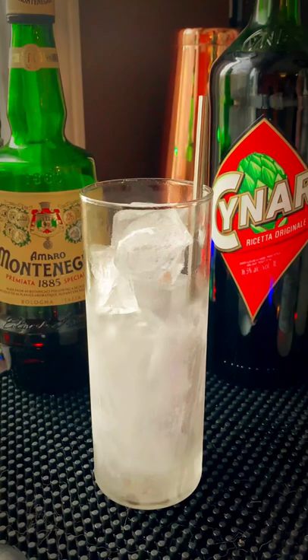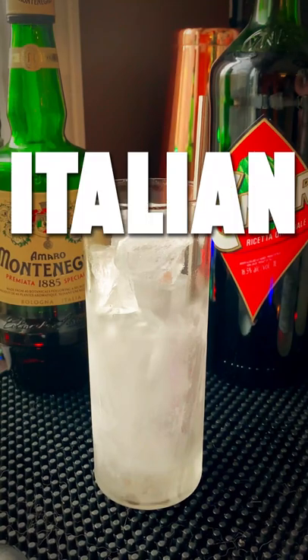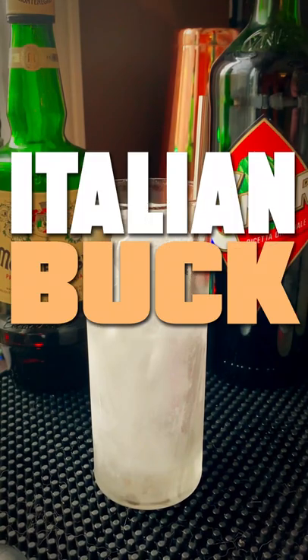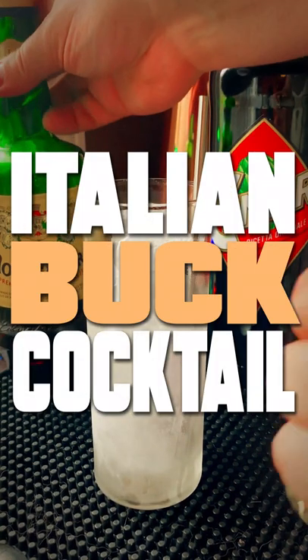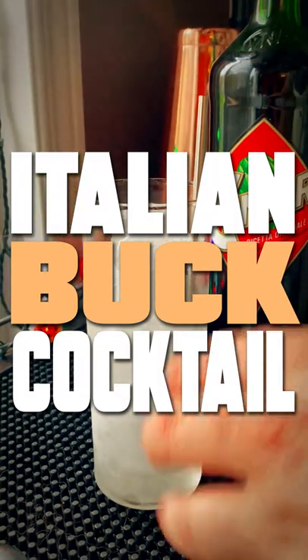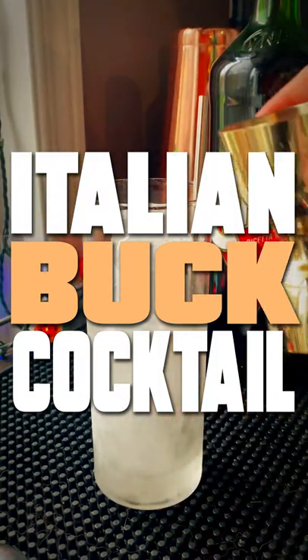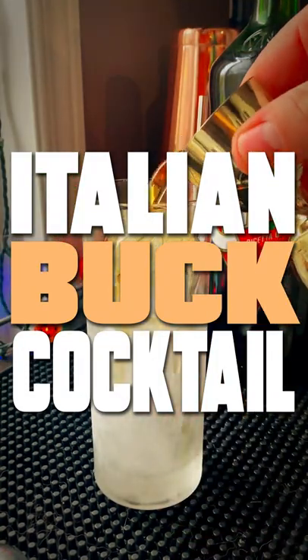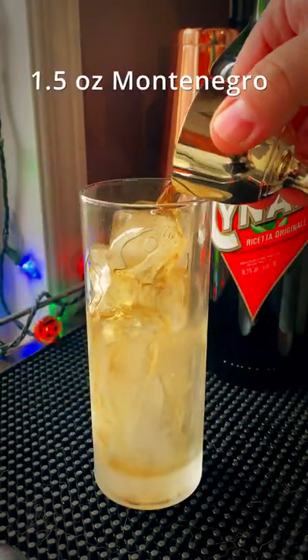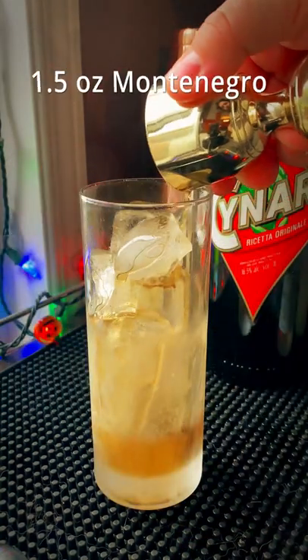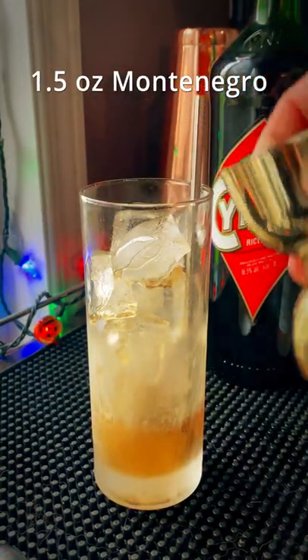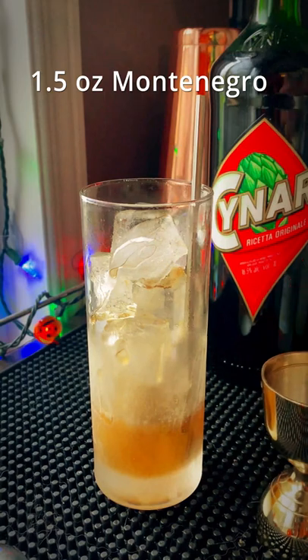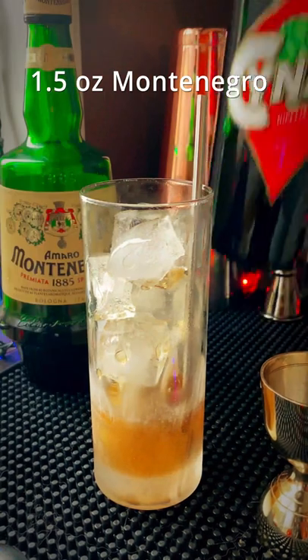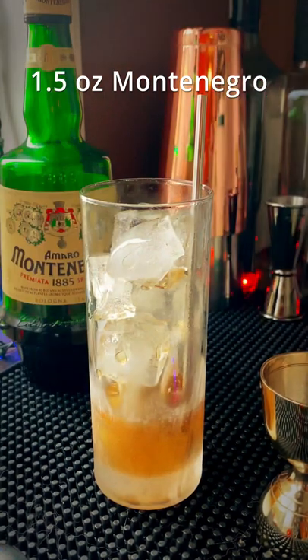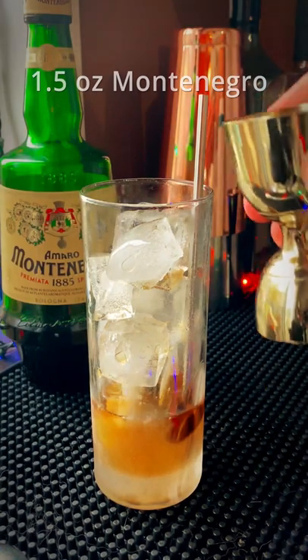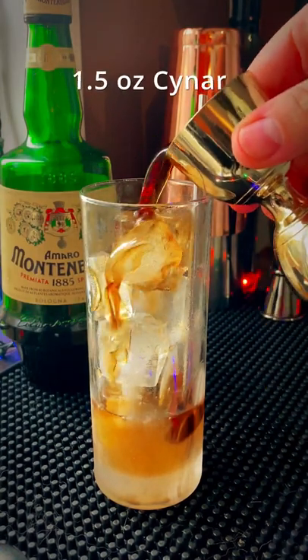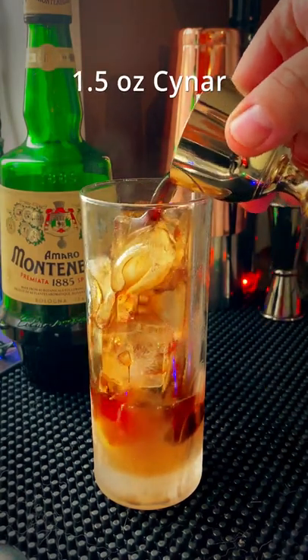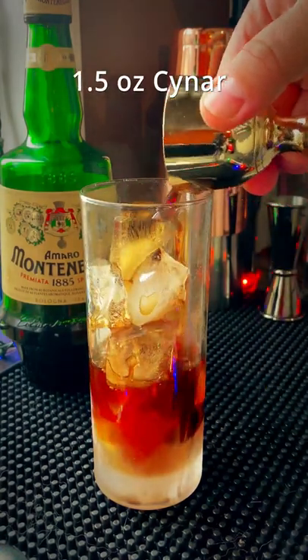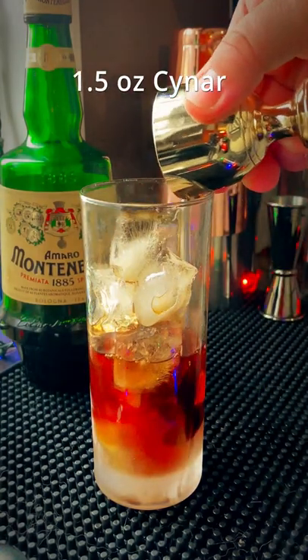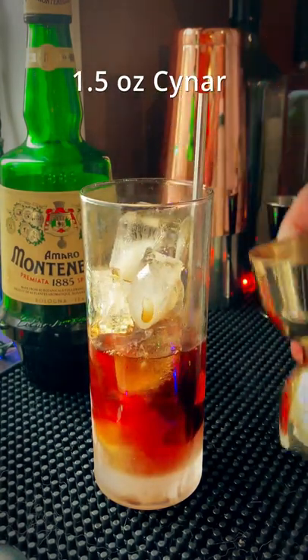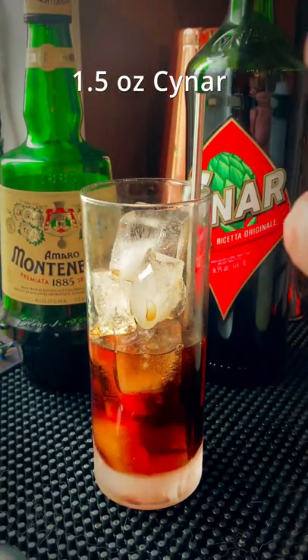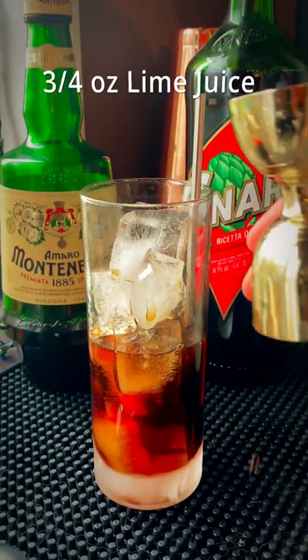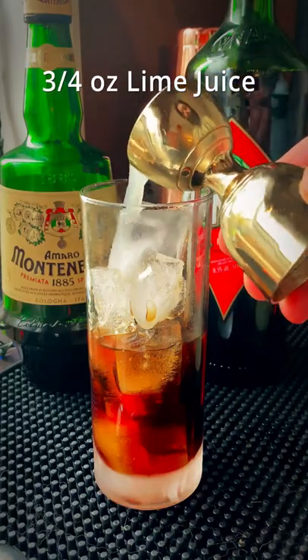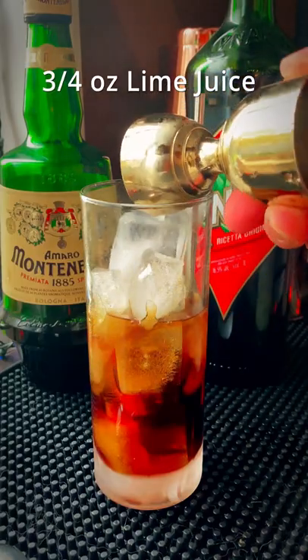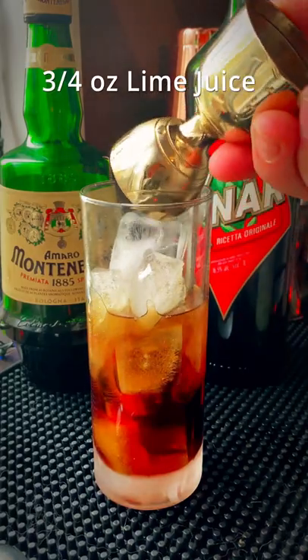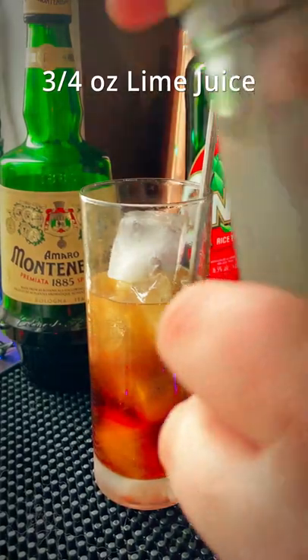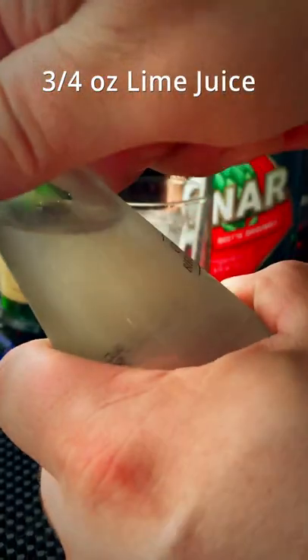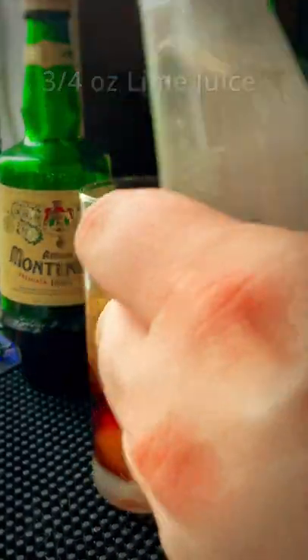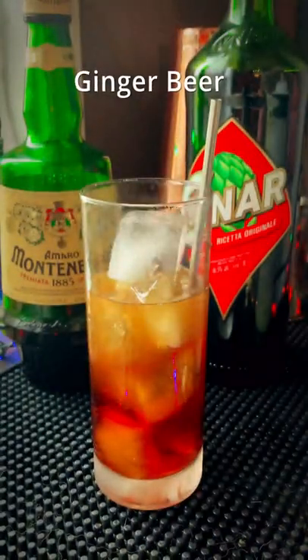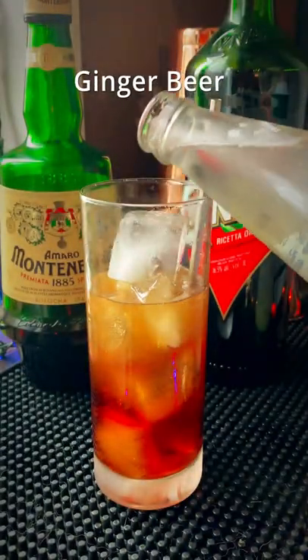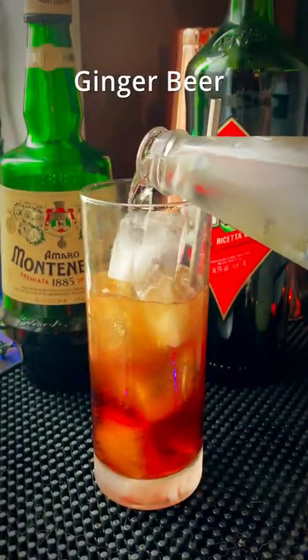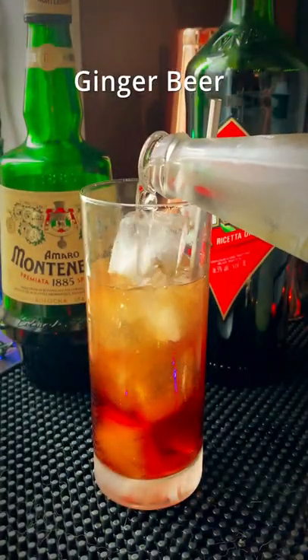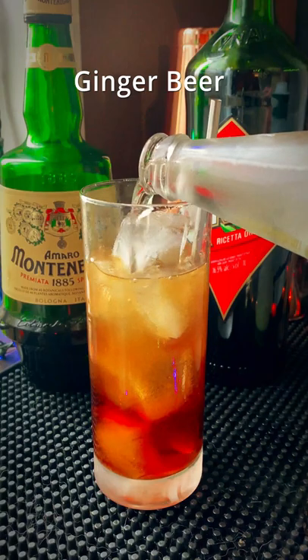The Italian Buck Cocktail. Someone in the Steve the Bartender Facebook group recommended it, so I had to try it. It's an ounce and a half of Amaro Montenegro followed up by an ounce and a half of Chinnar. A little bit of lime juice and top it off with some ginger beer. This is a buck after all.